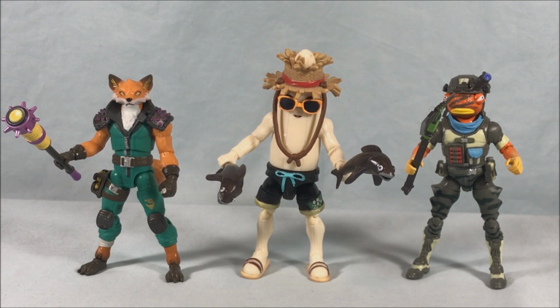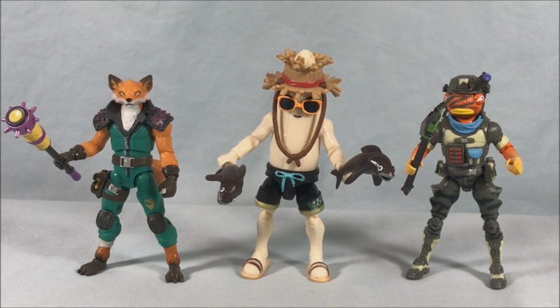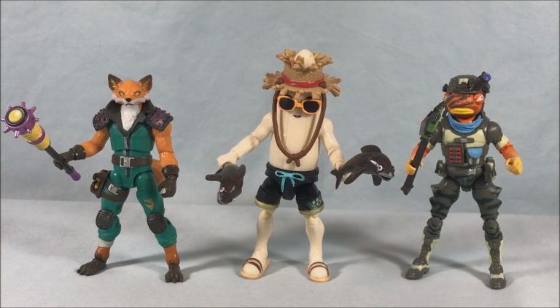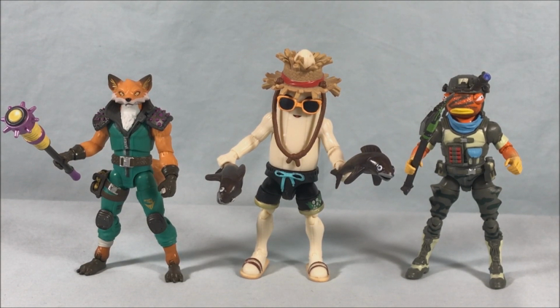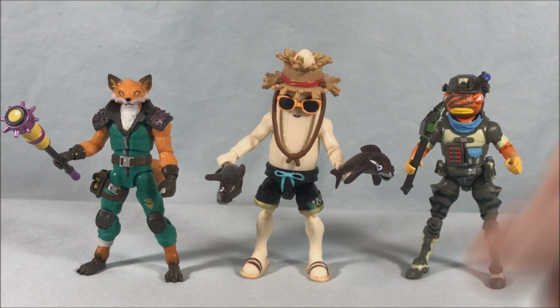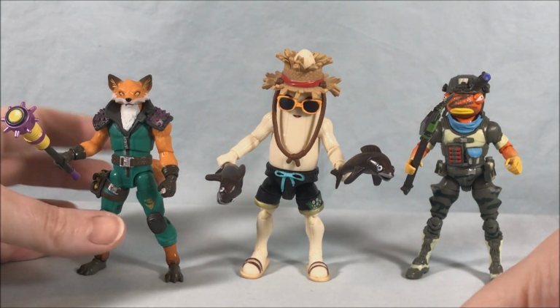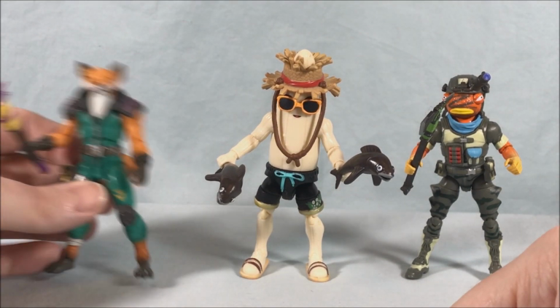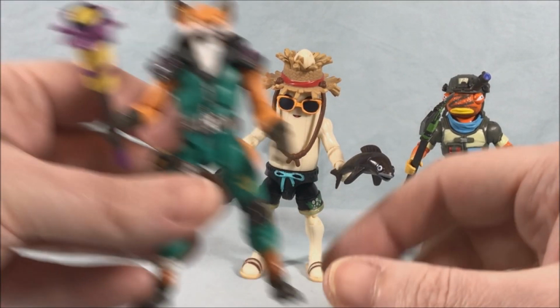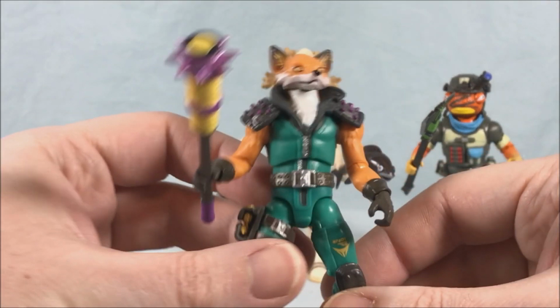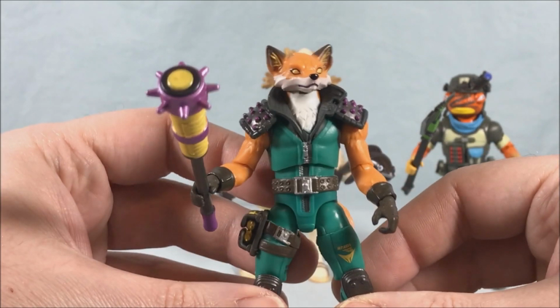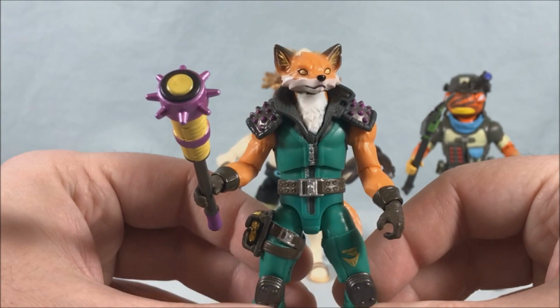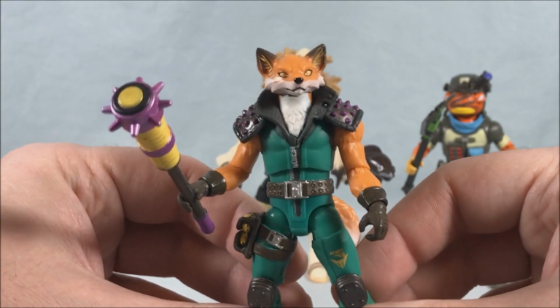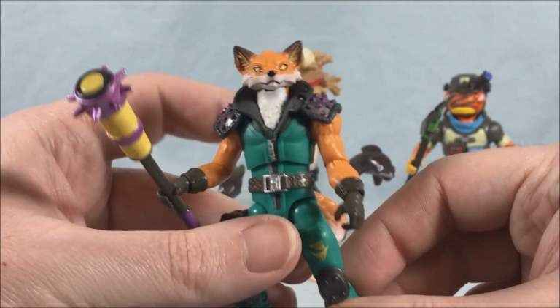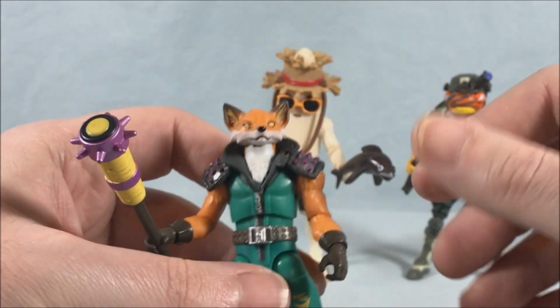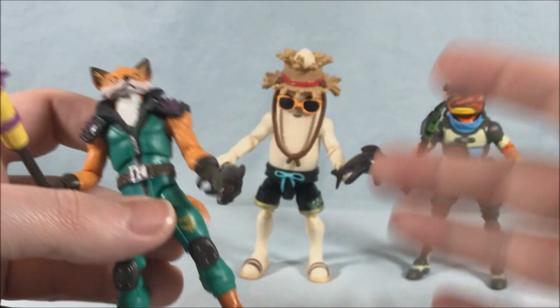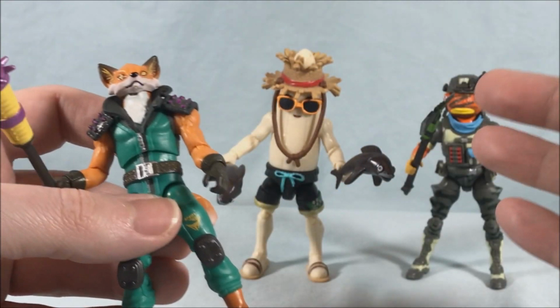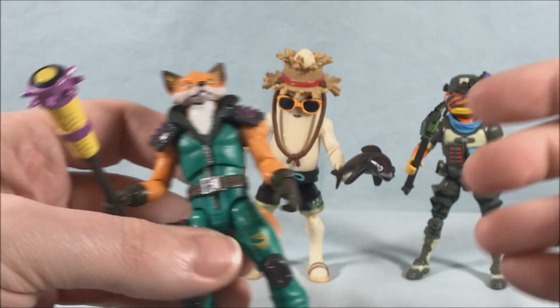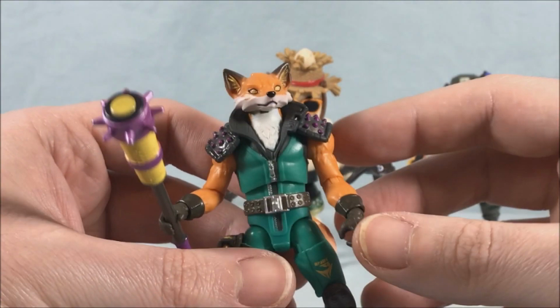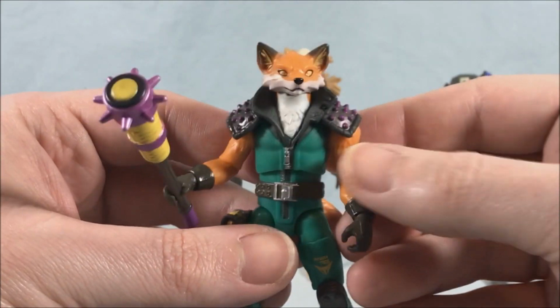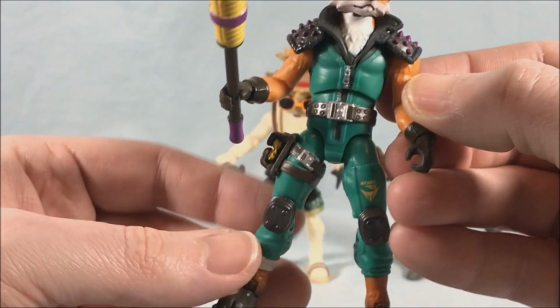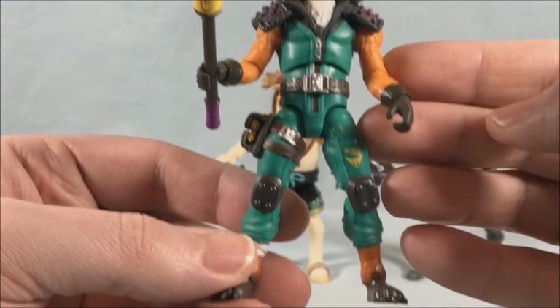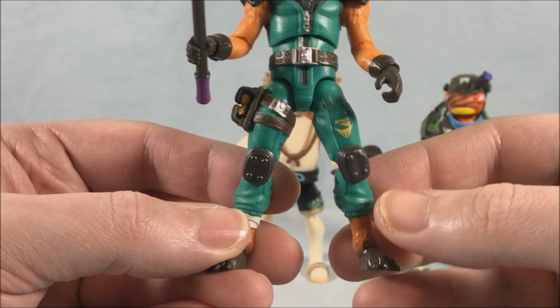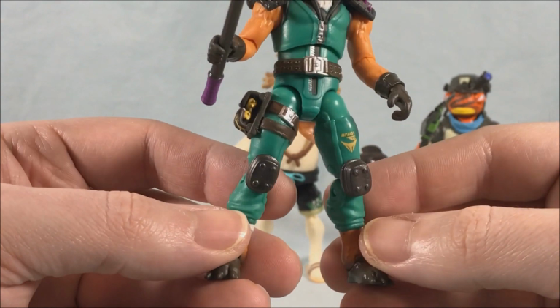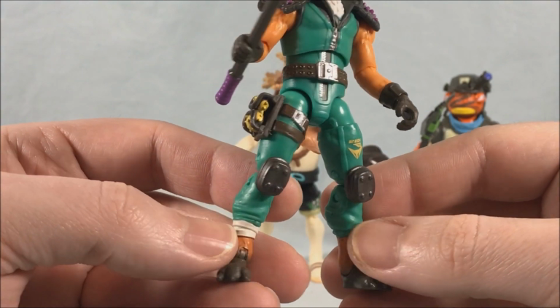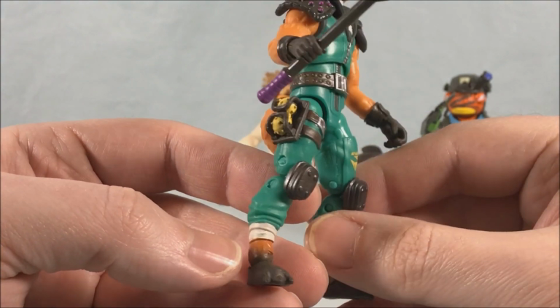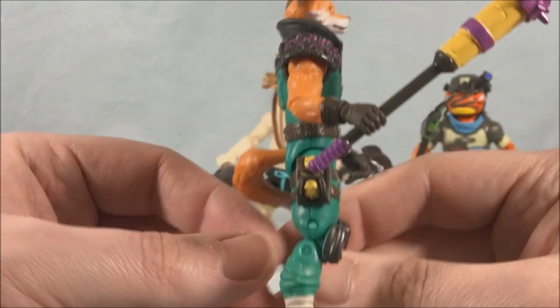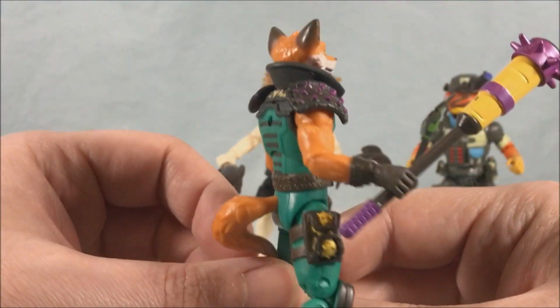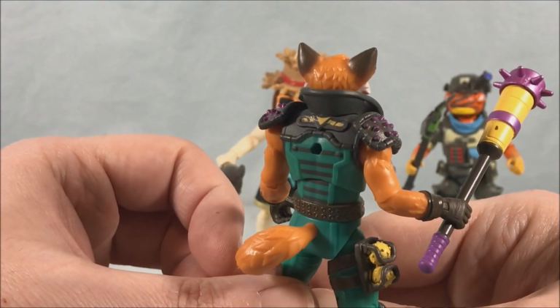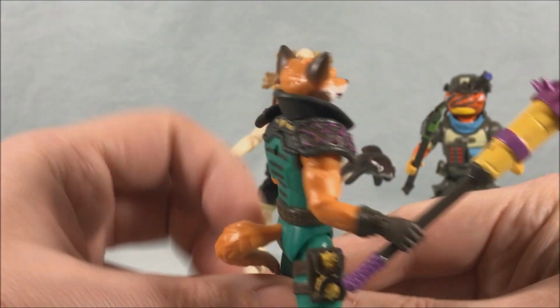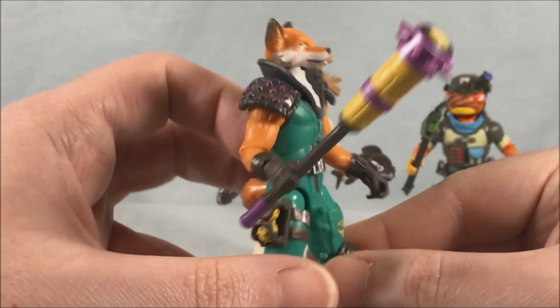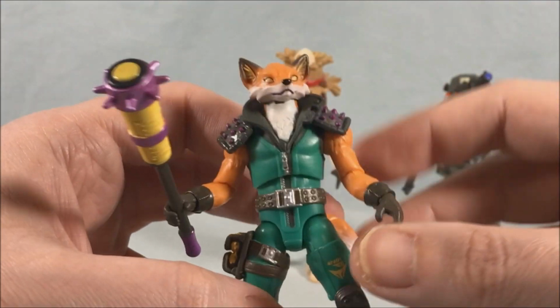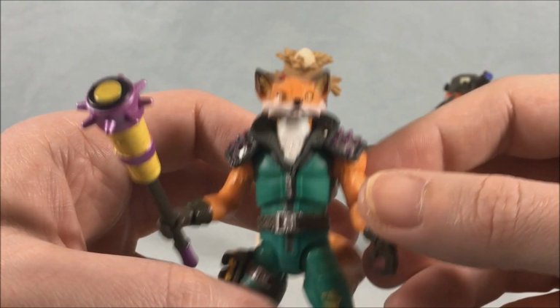Here are the three figures out of the packaging — they look absolutely fantastic. I think Fenix might be my favorite, but honestly it's really tough because Unpeely is pretty fantastic as well. I just love all this detail and all these paint applications.